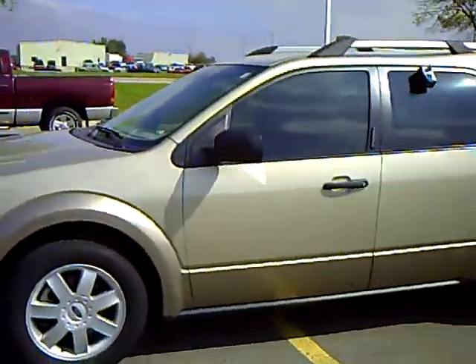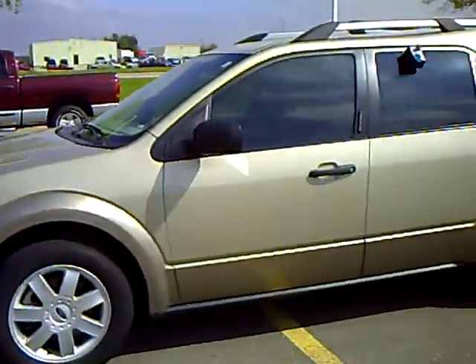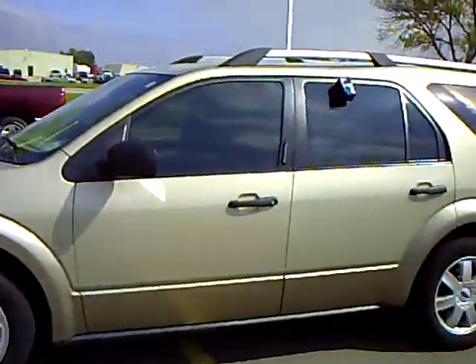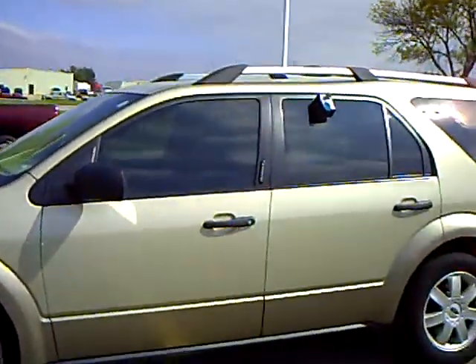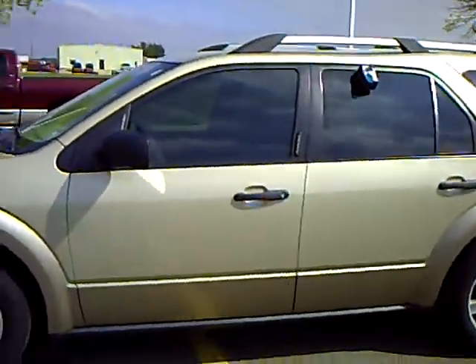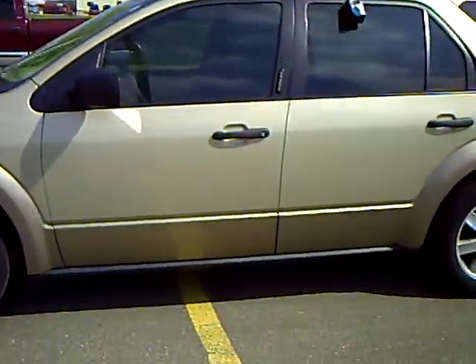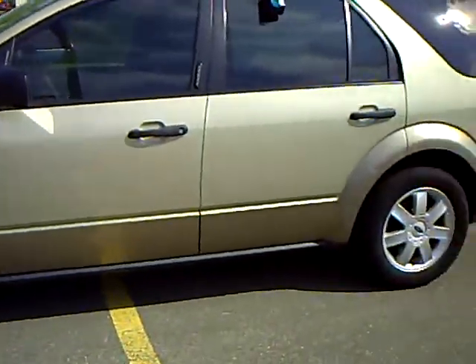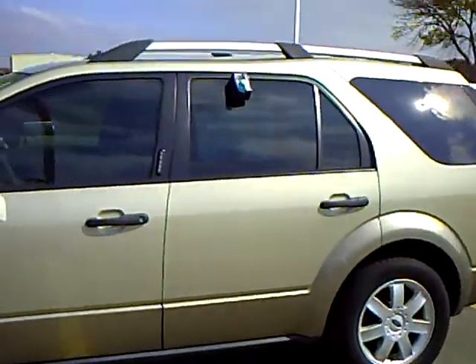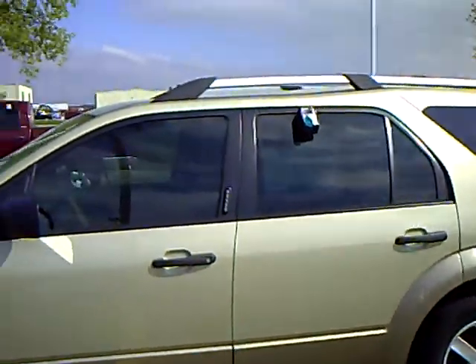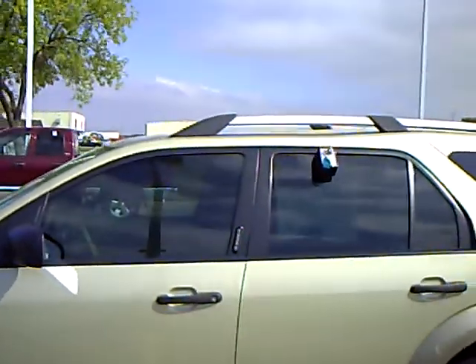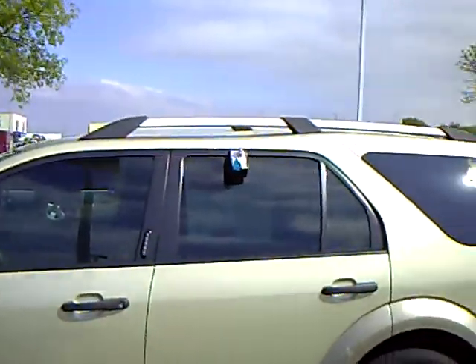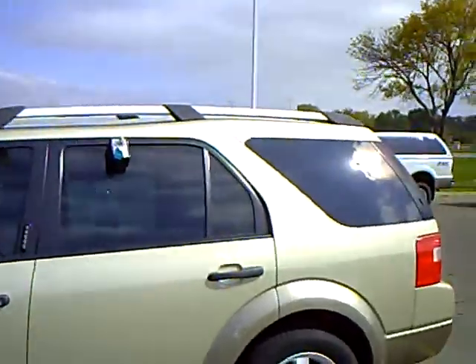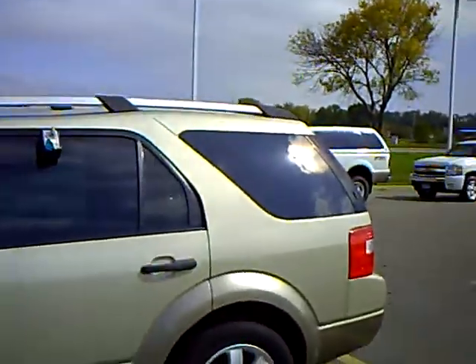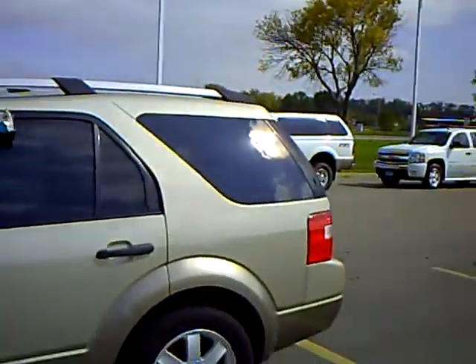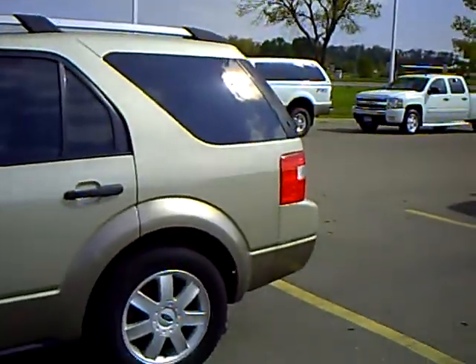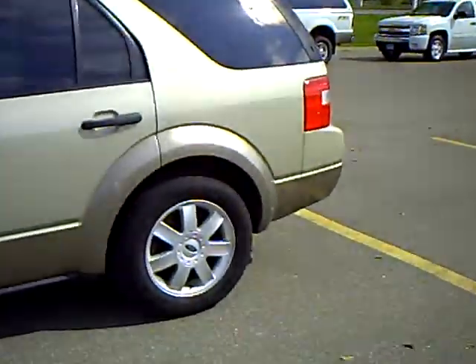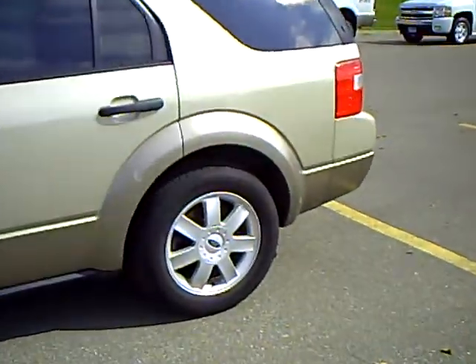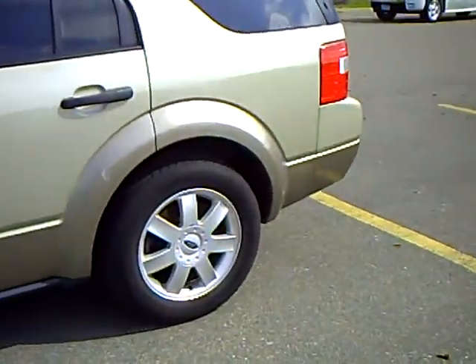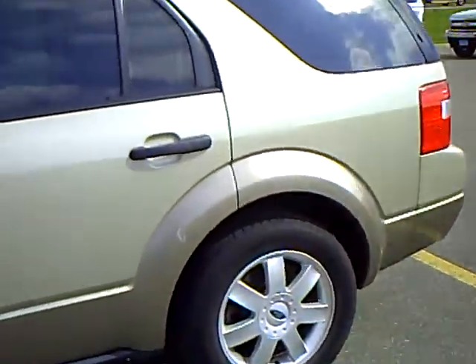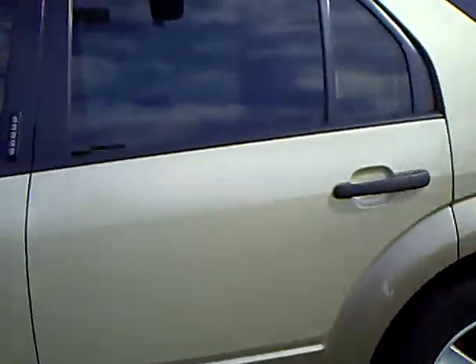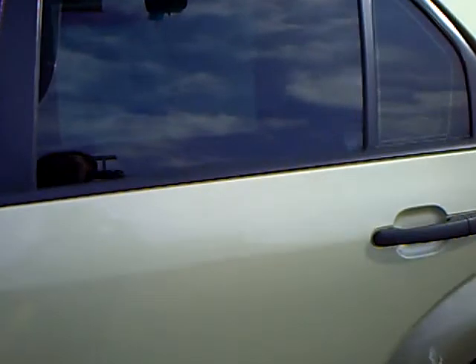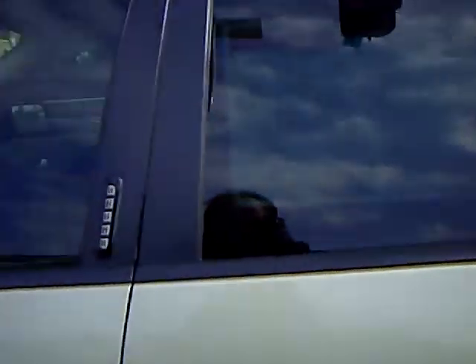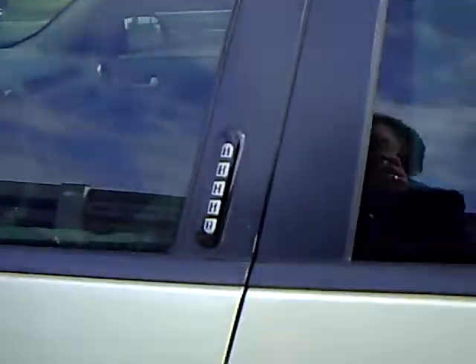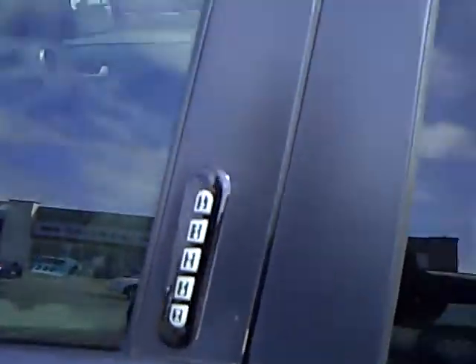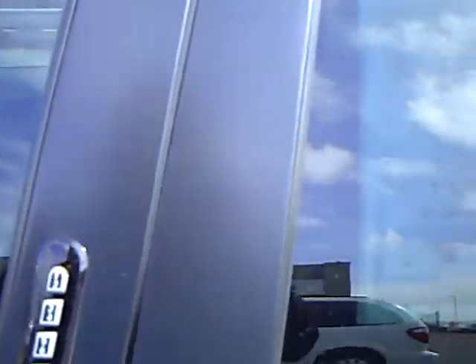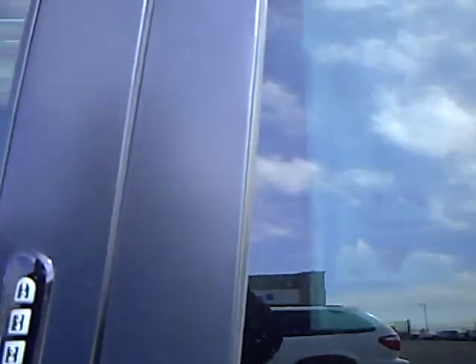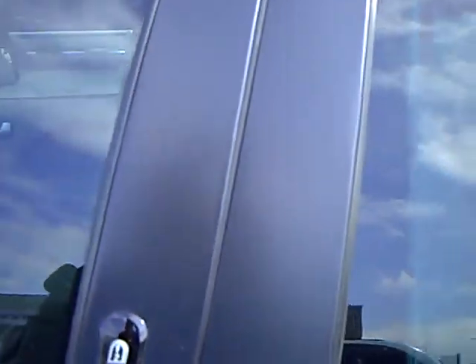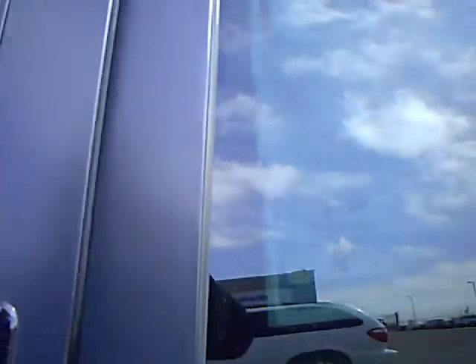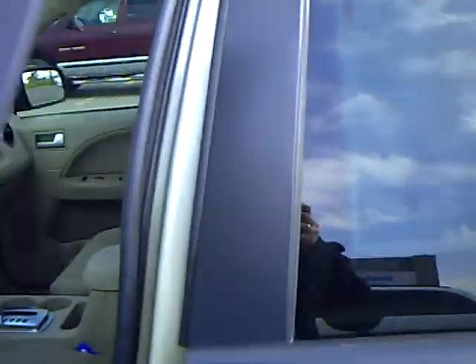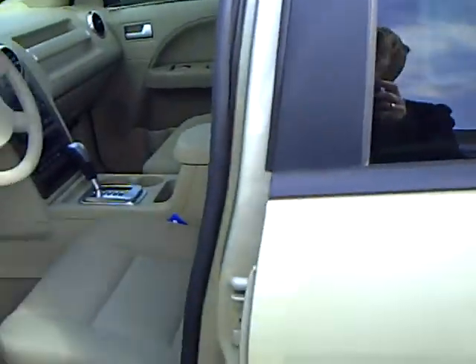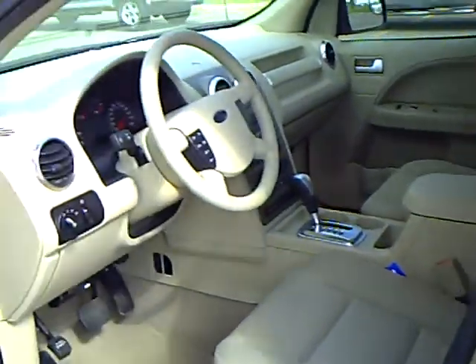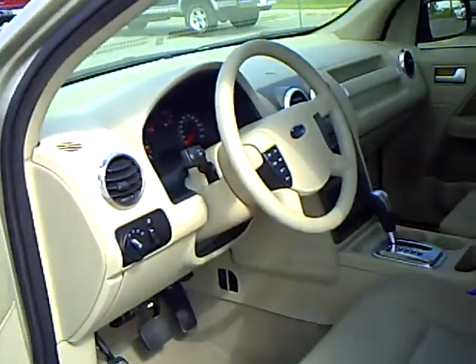Nice tan exterior color, very nice looking on the outside. It has a keypad entry system and slightly tinted windows all the way around.